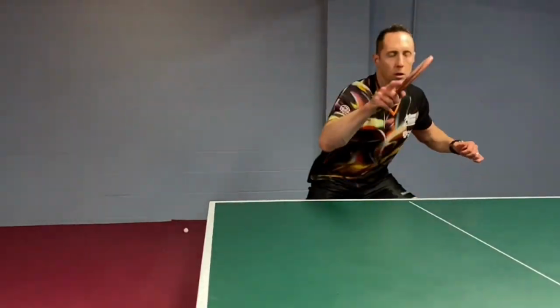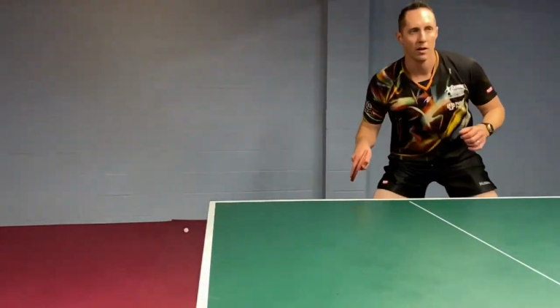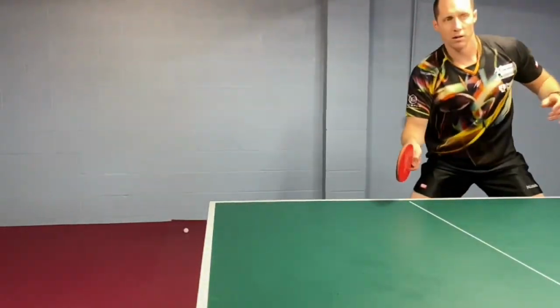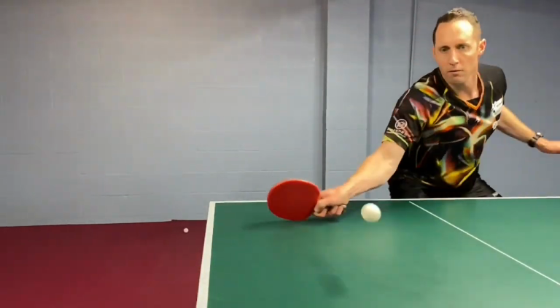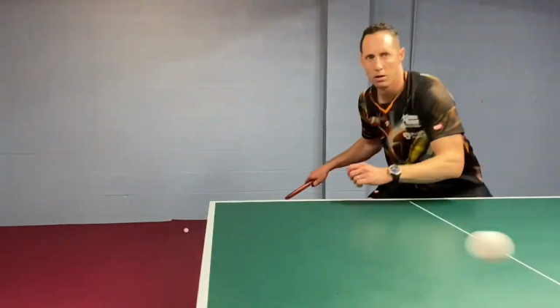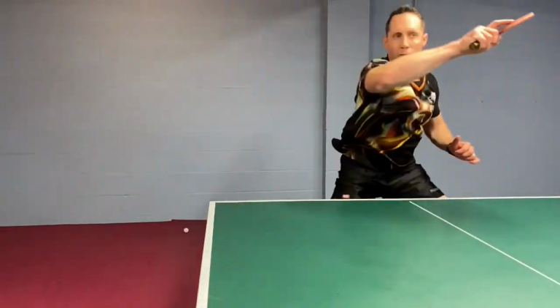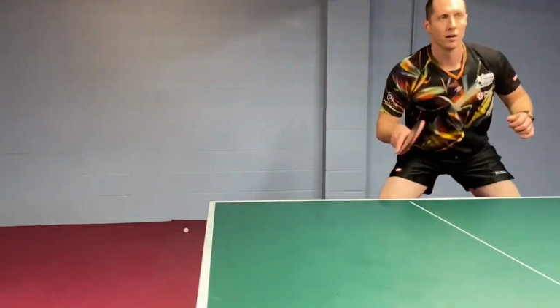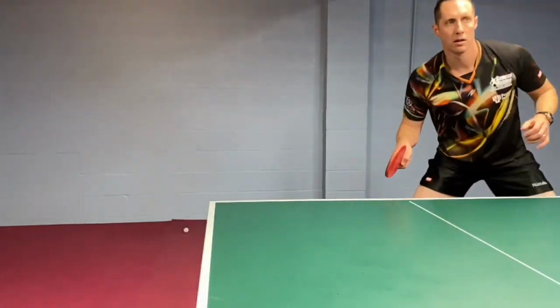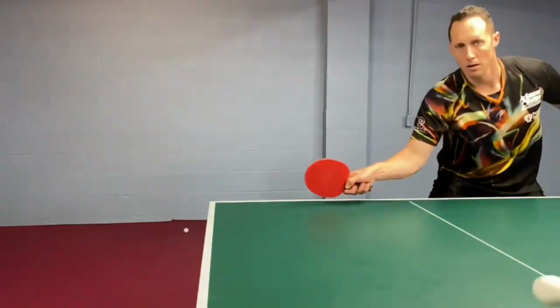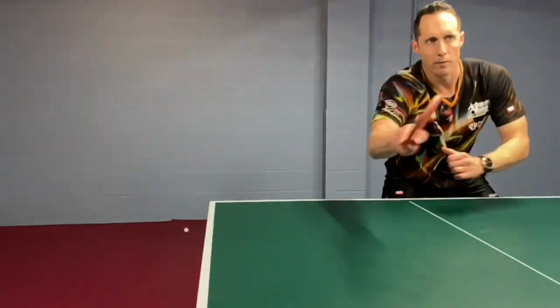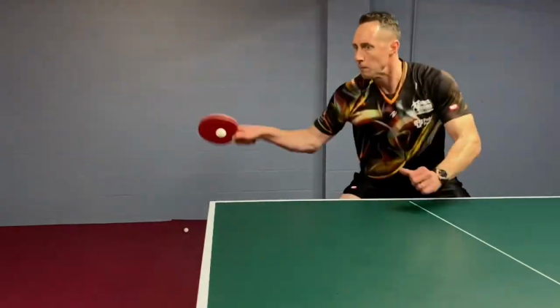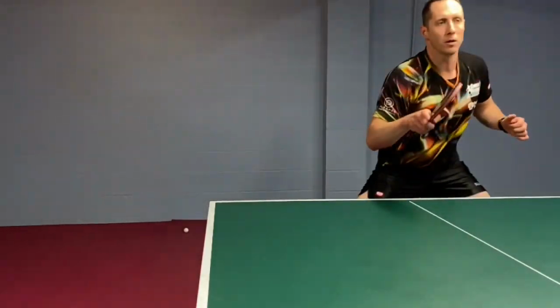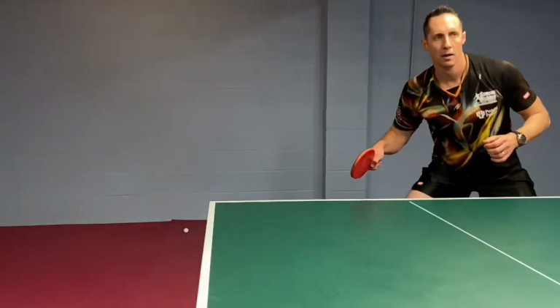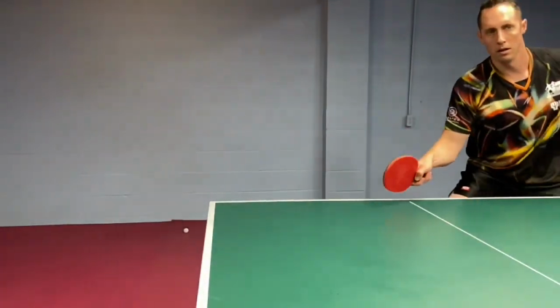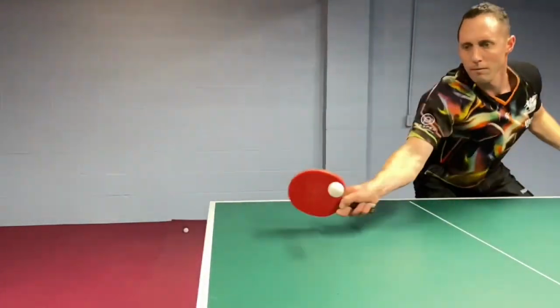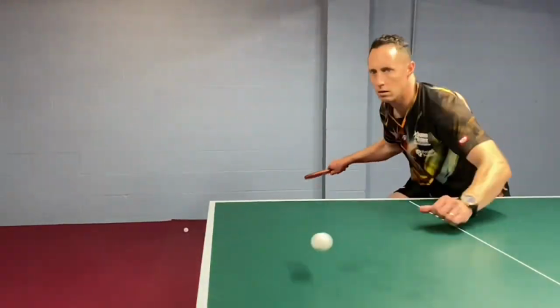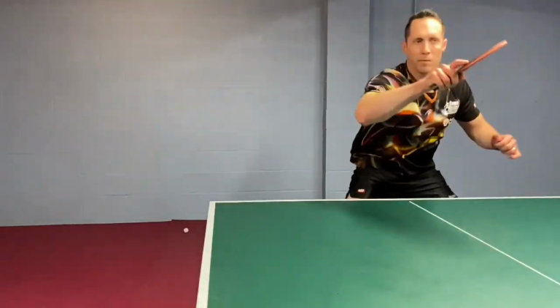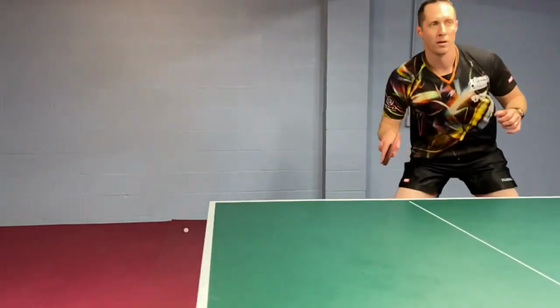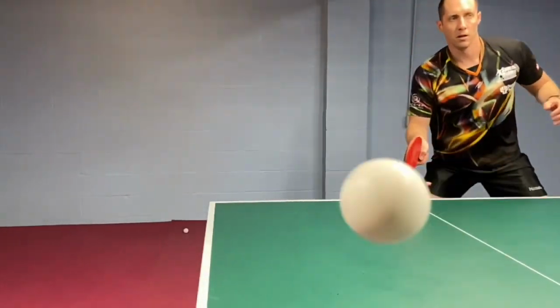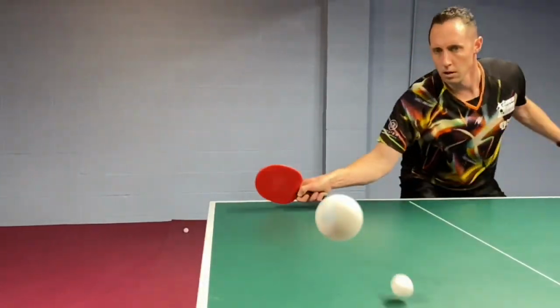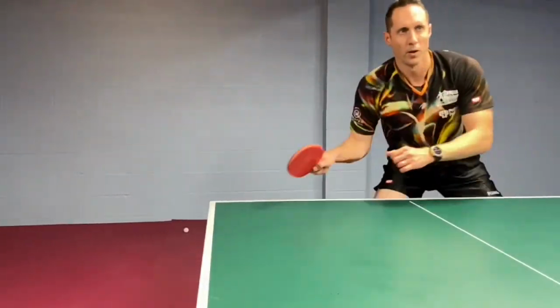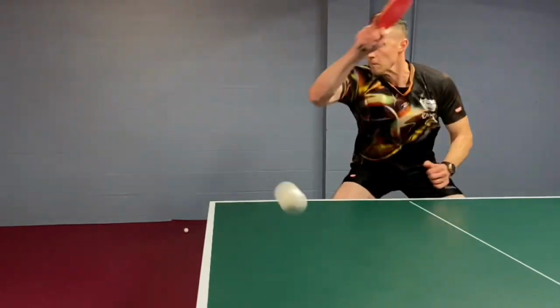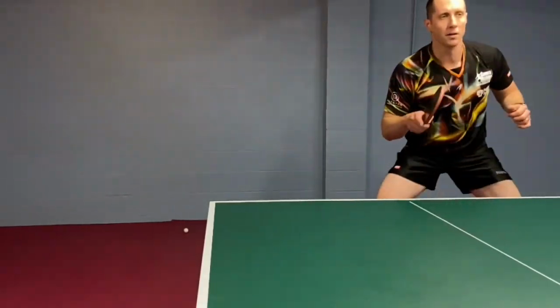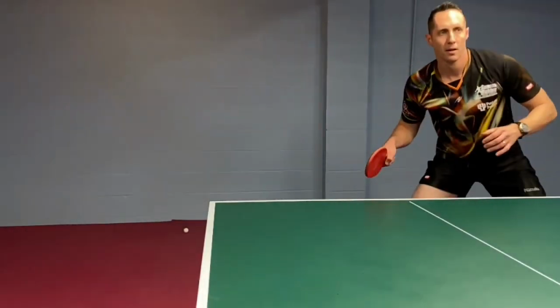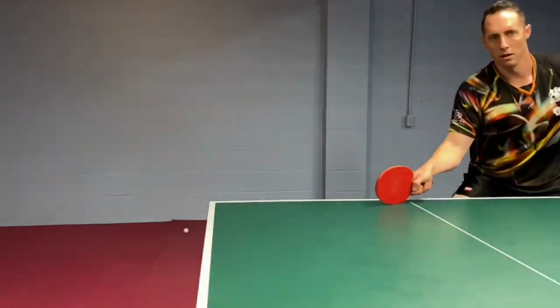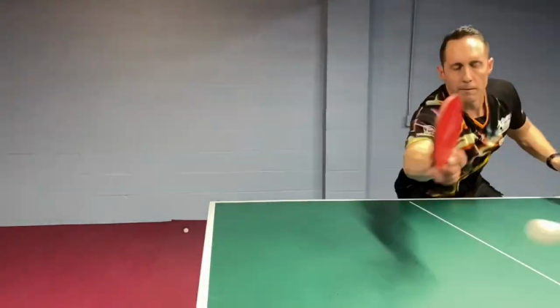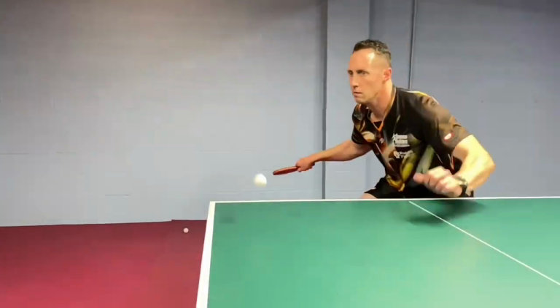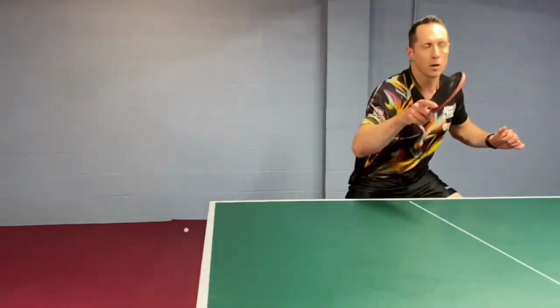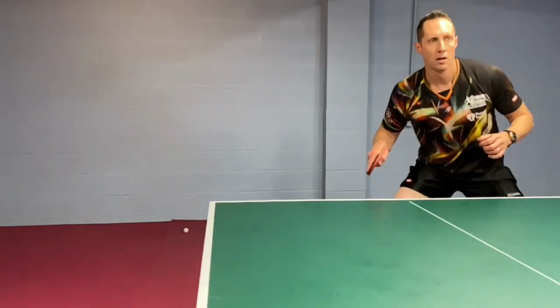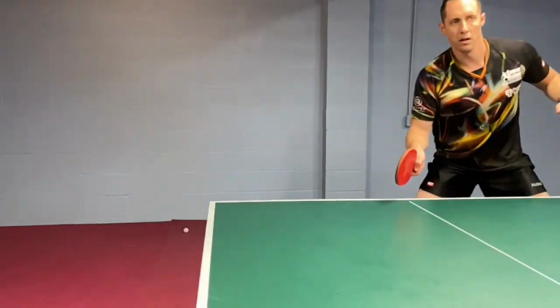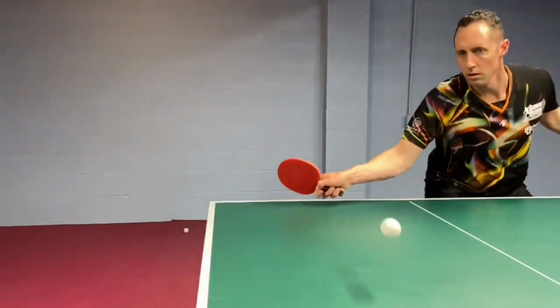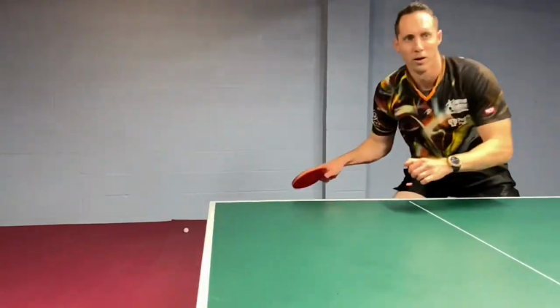The second thing is that as soon as you flip, before your ball even crosses the net, you need to step back and get ready for the next ball. If you're watching your shot to see if it lands, and you're not getting back, you're going to be way too slow for the next ball.